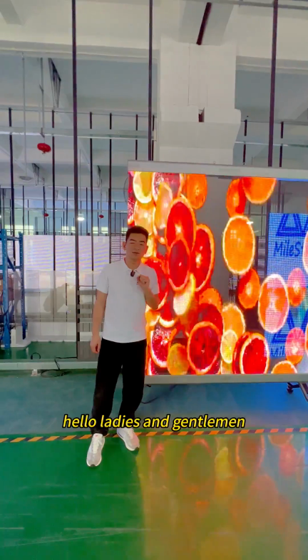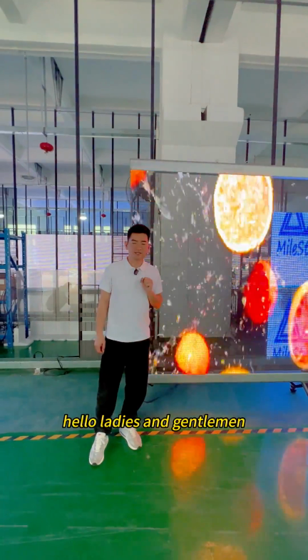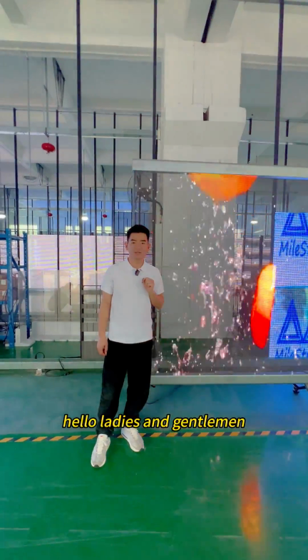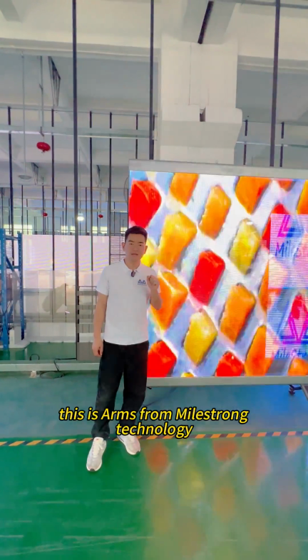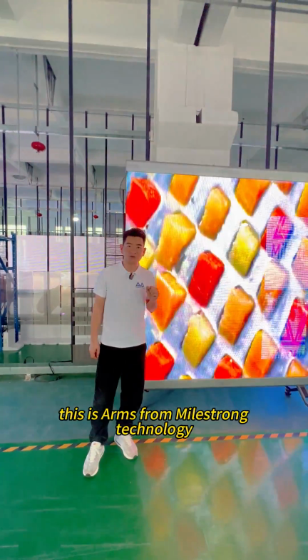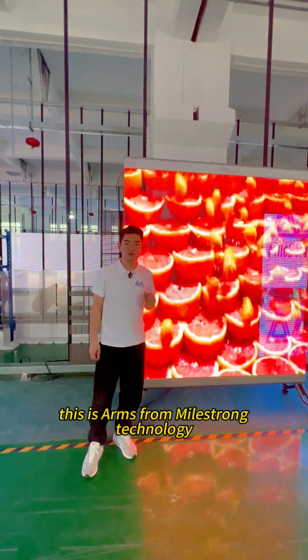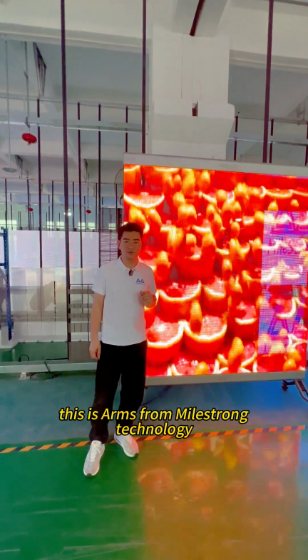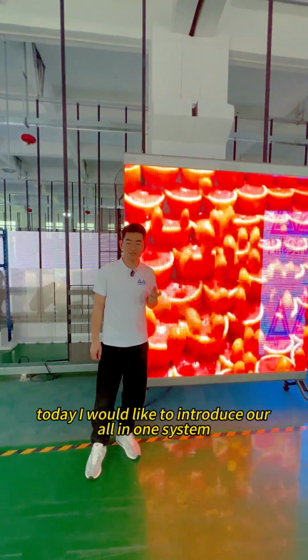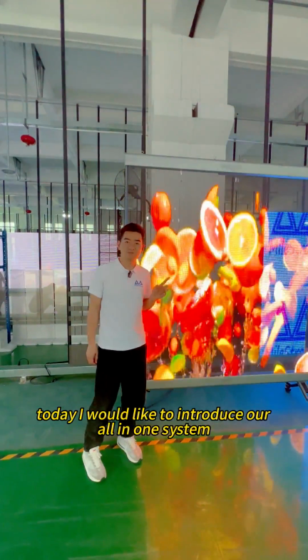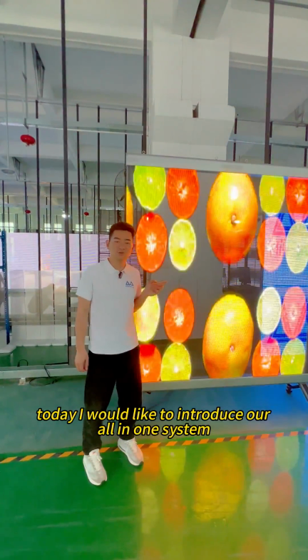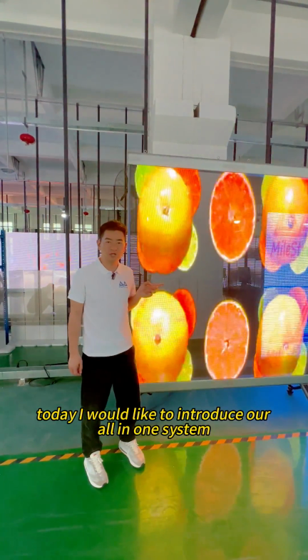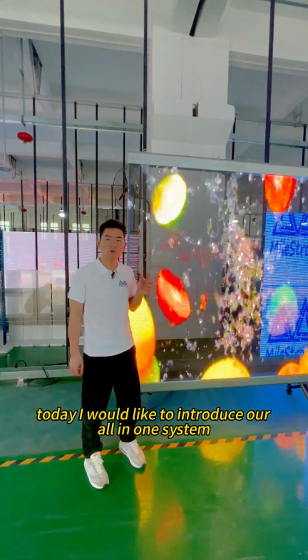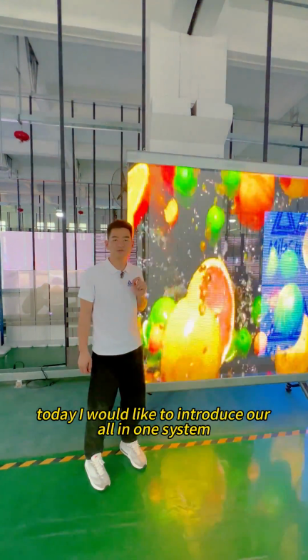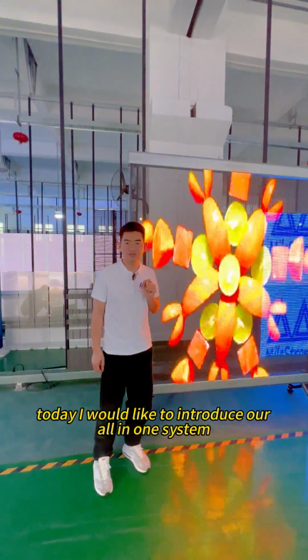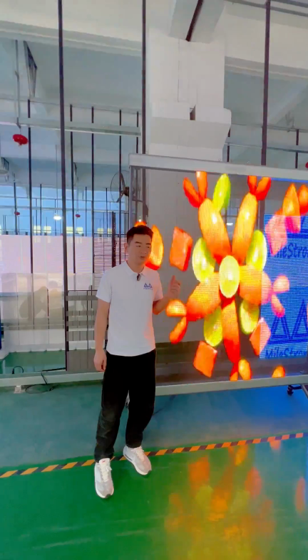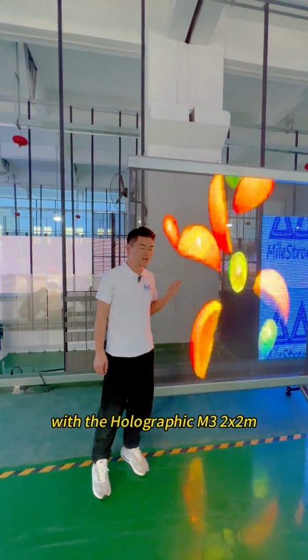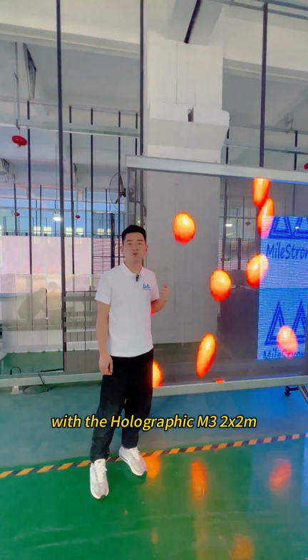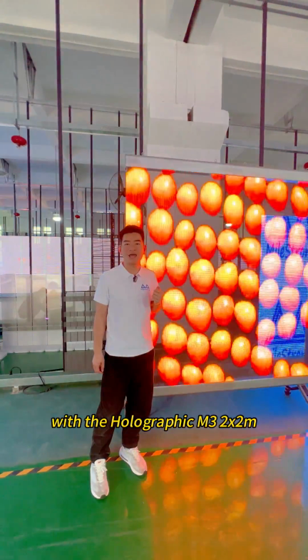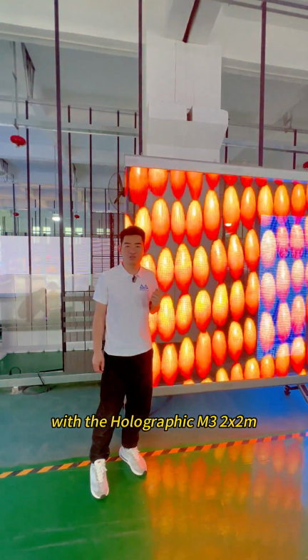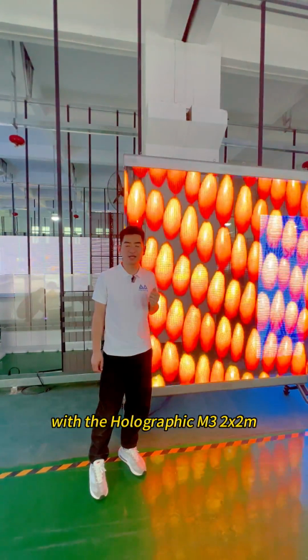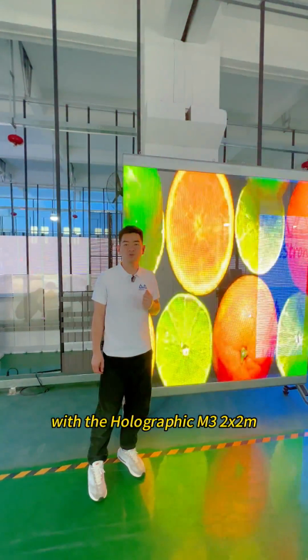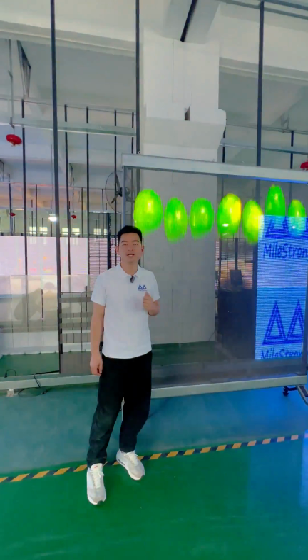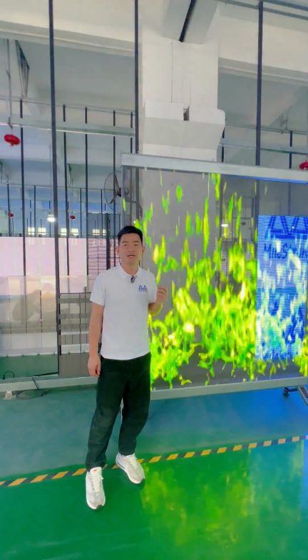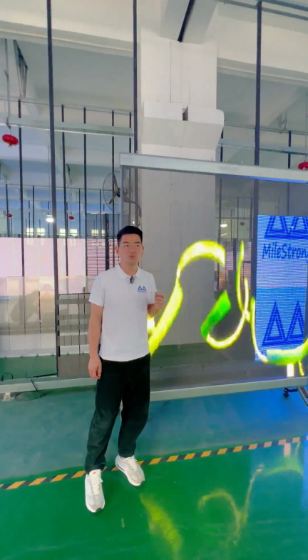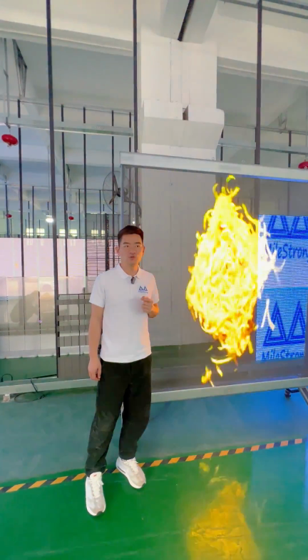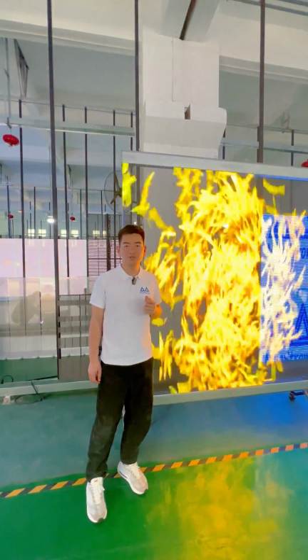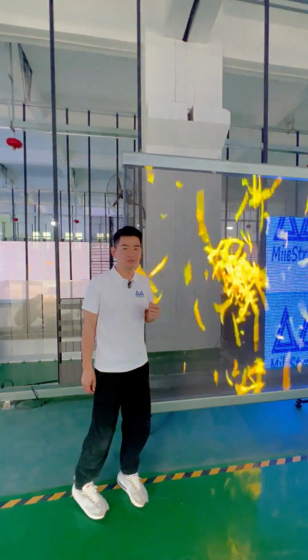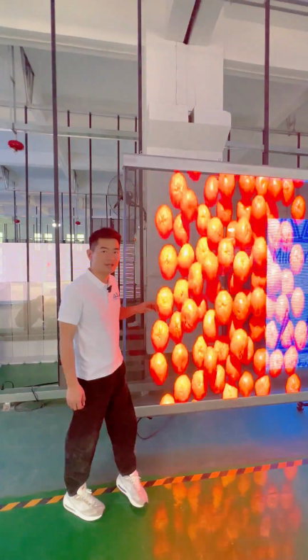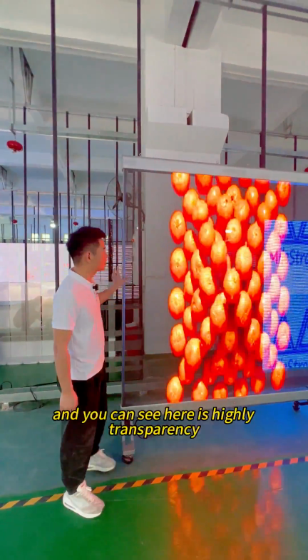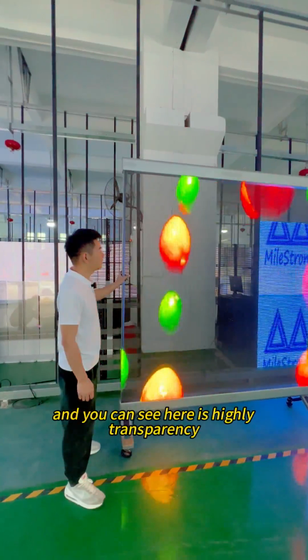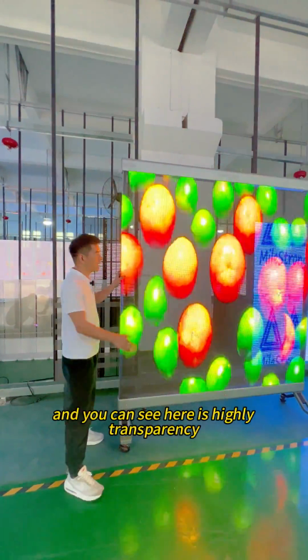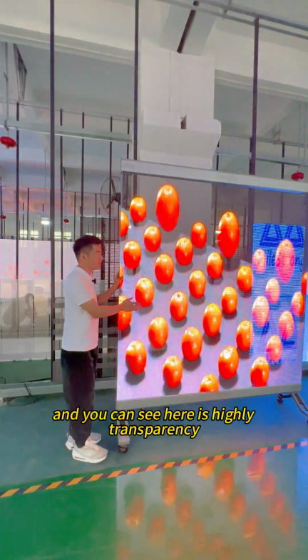Hello ladies and gentlemen, this is Anz from Maestrong Technology. Today I would like to introduce our all-in-one system with a holographic M3 2x2mm. And you can see here it is highly transparent.